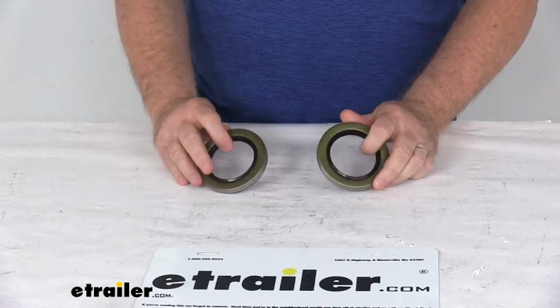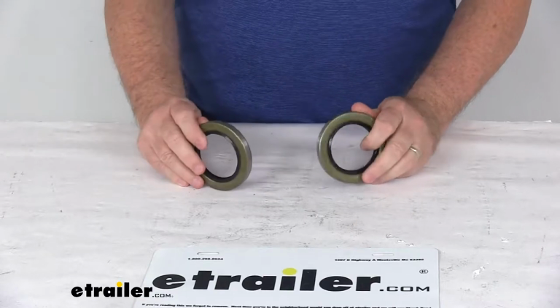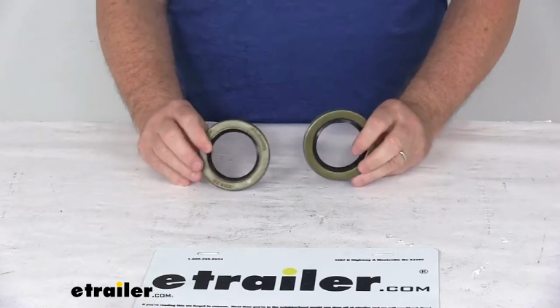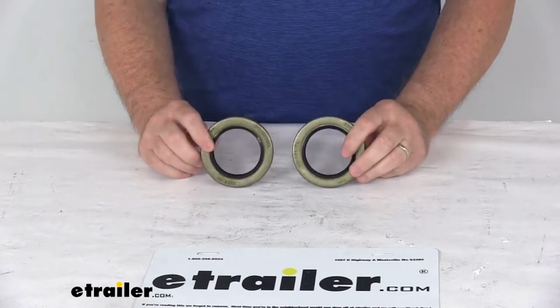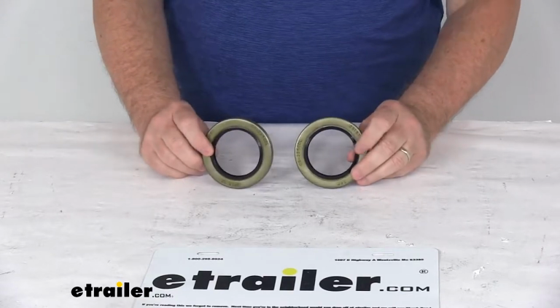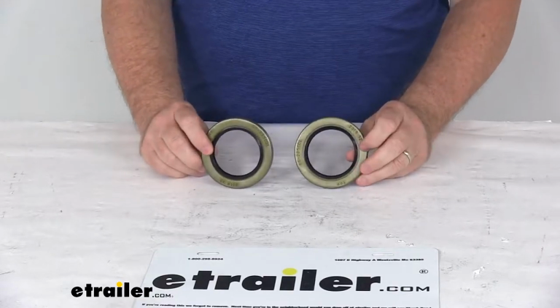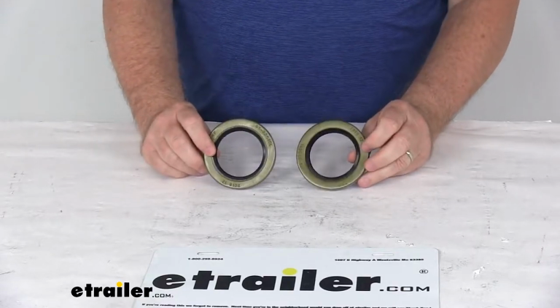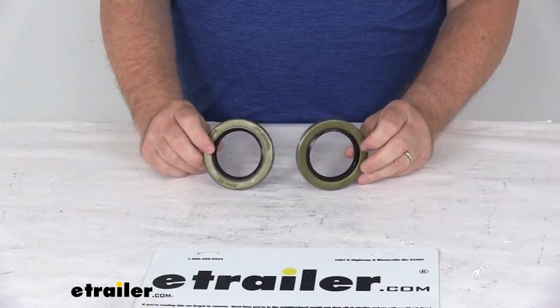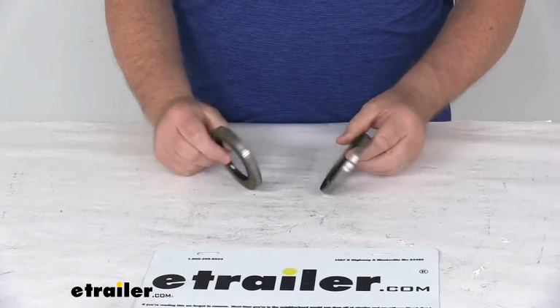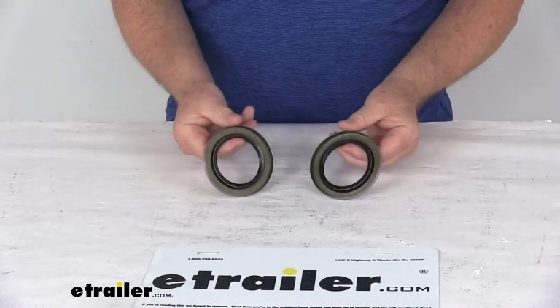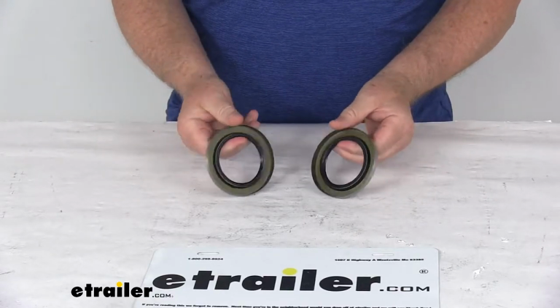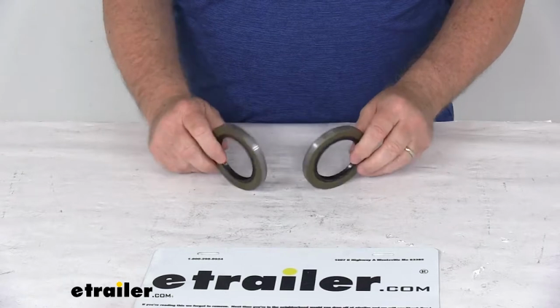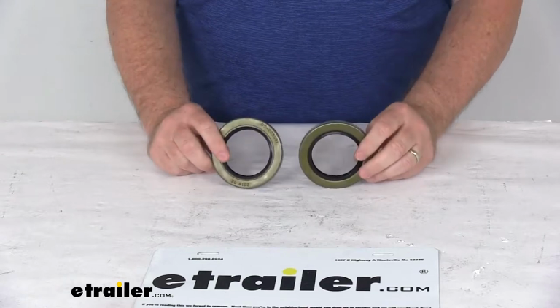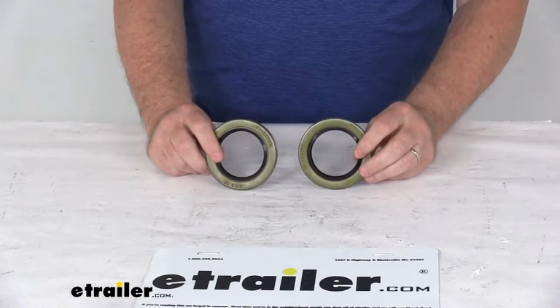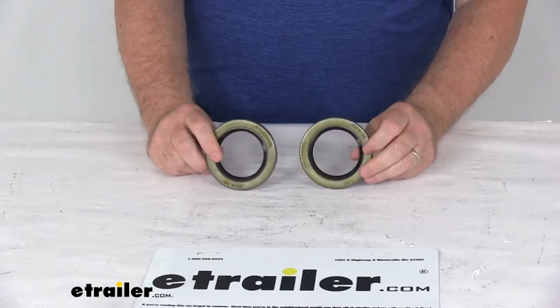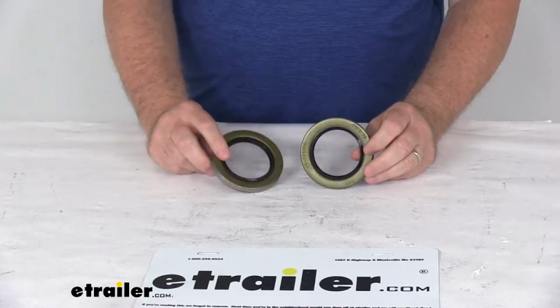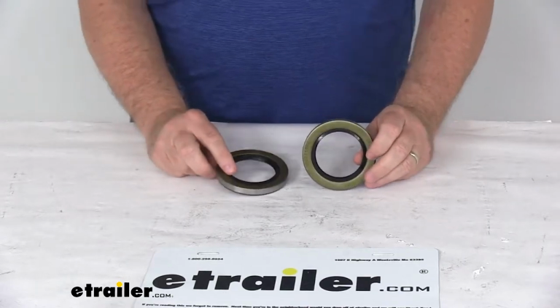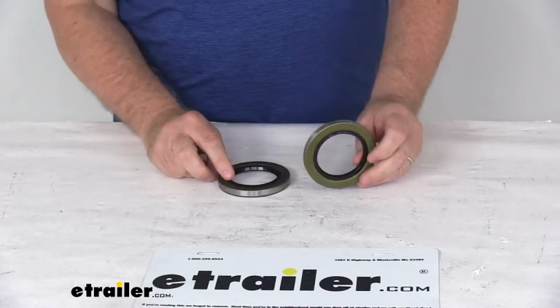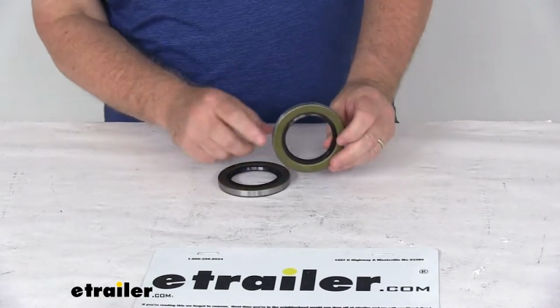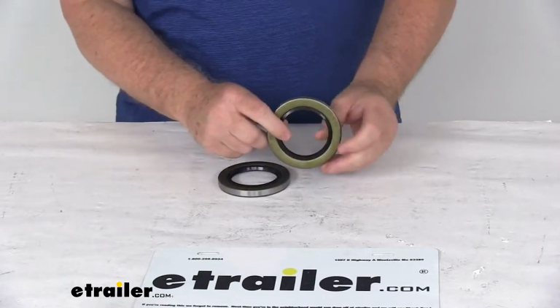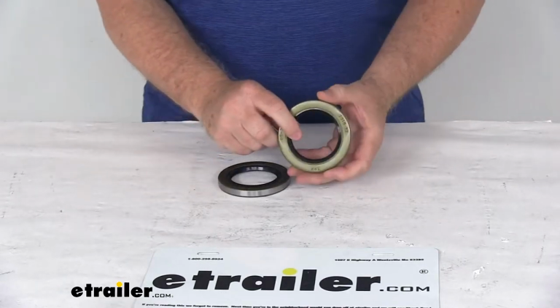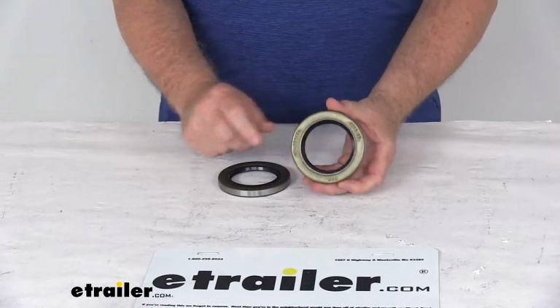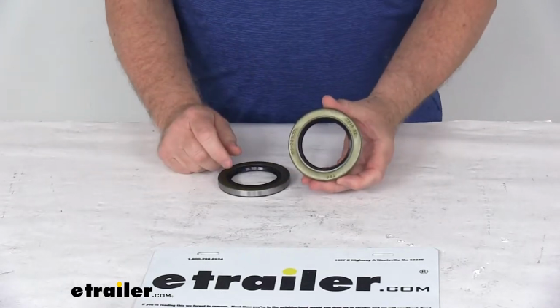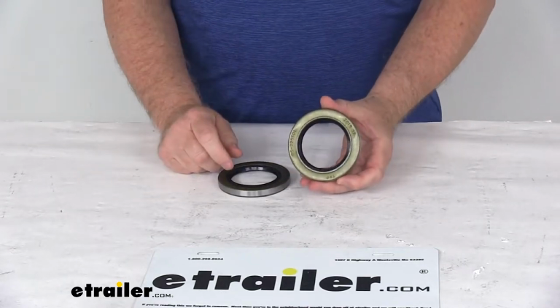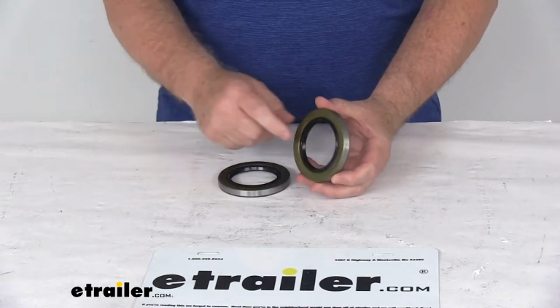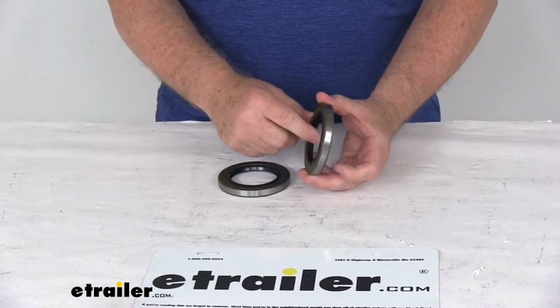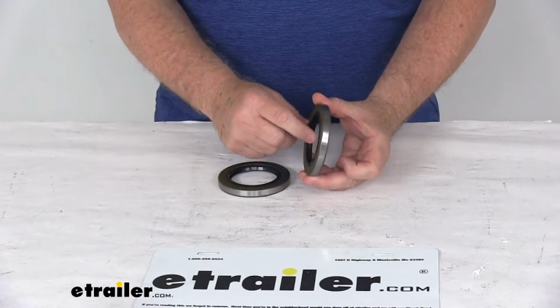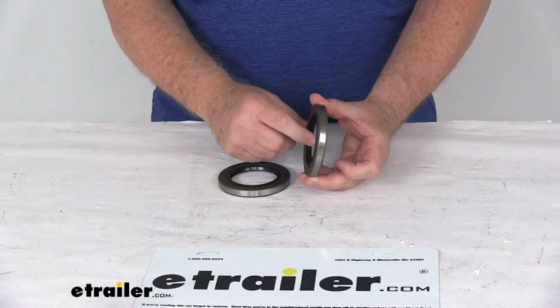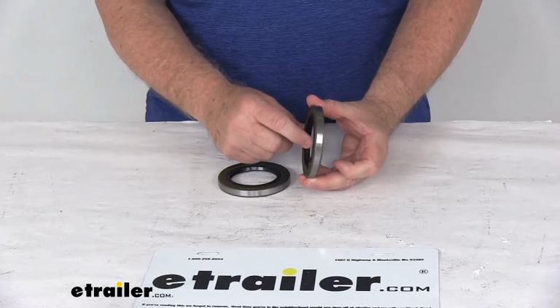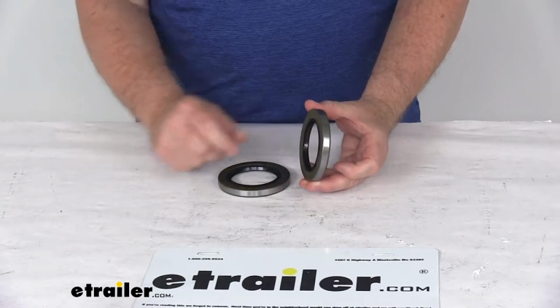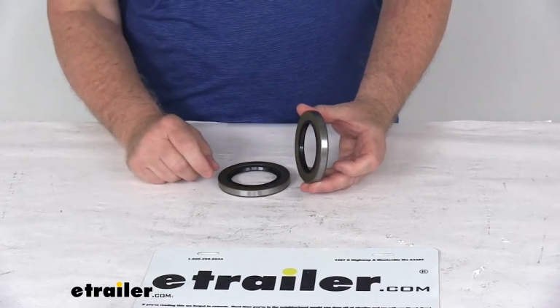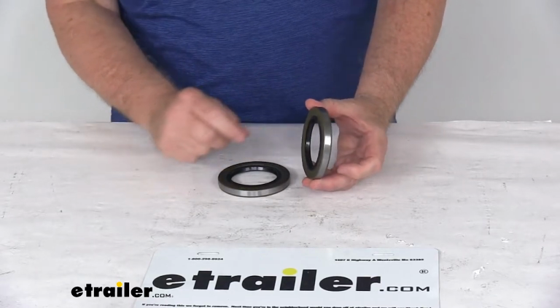Today we're going to take a look at the Trailer Hub Double Lip Grease Seals for a quantity of two. These double lip seals will provide better protection against dirt and moisture than a single lip seal, and help improve the retention of the grease inside your trailer hubs.